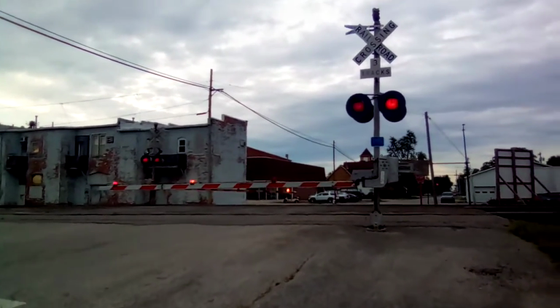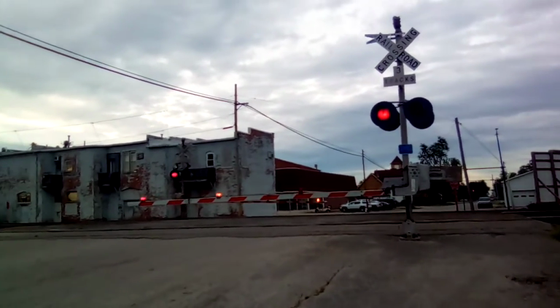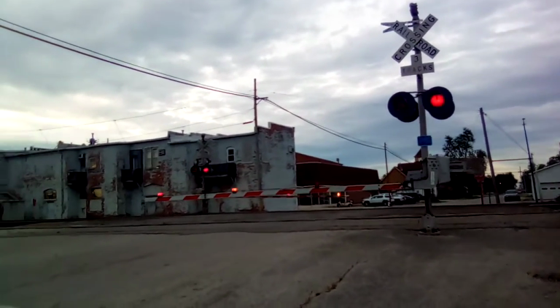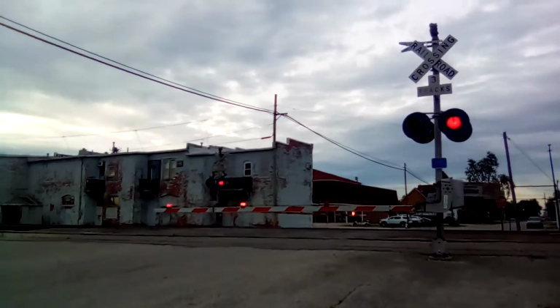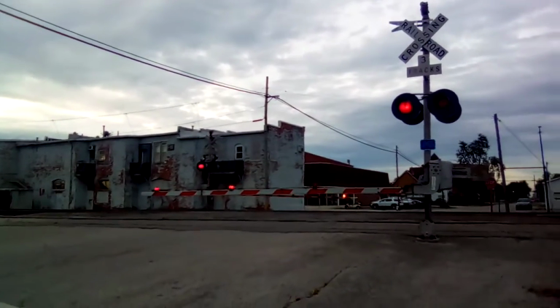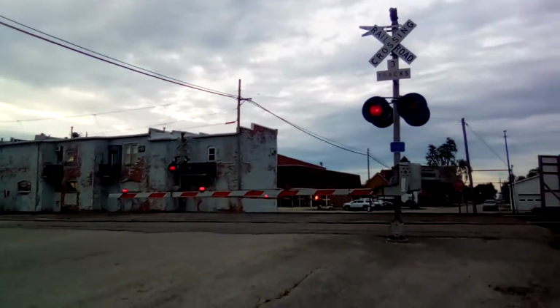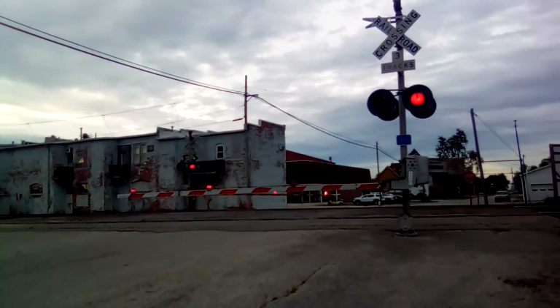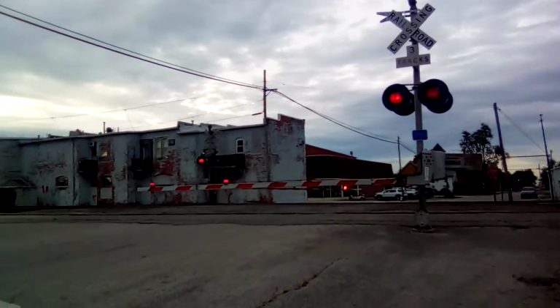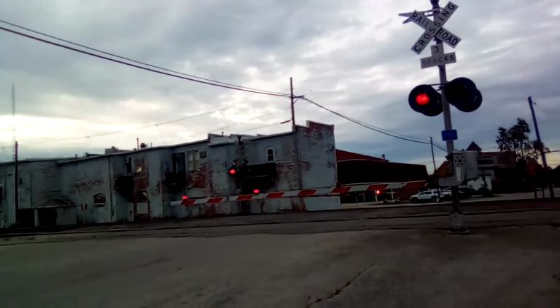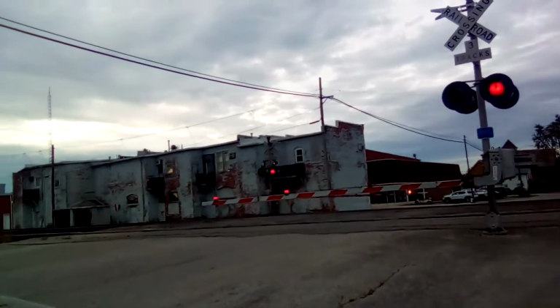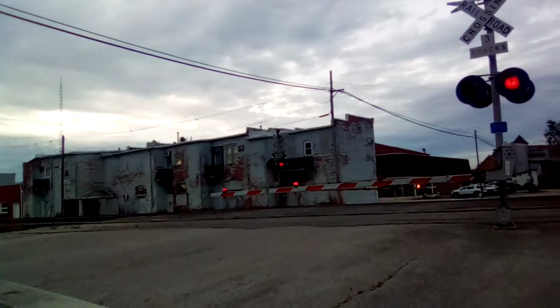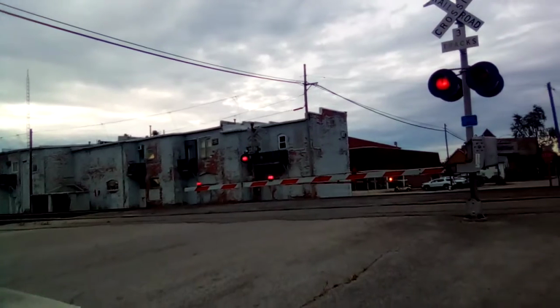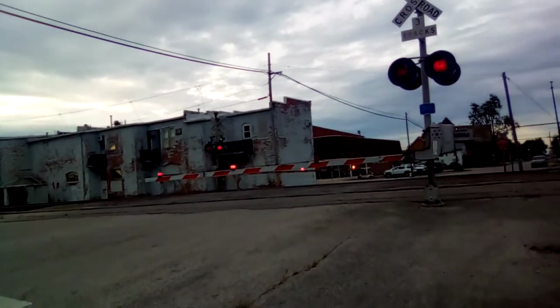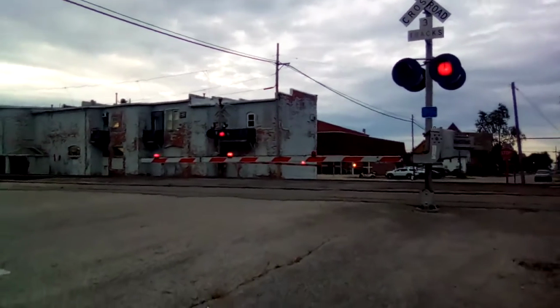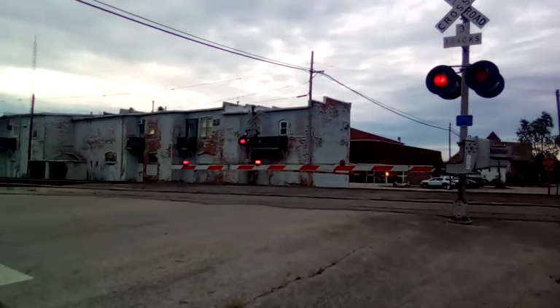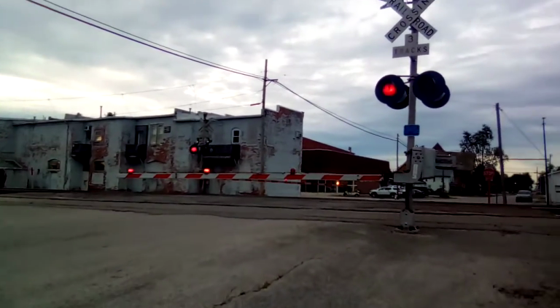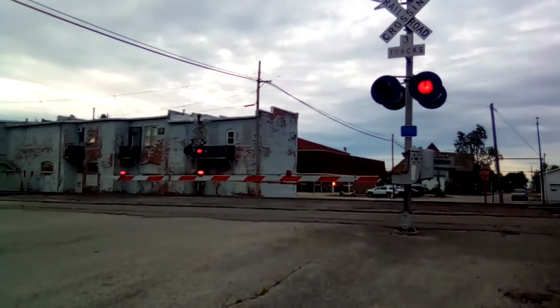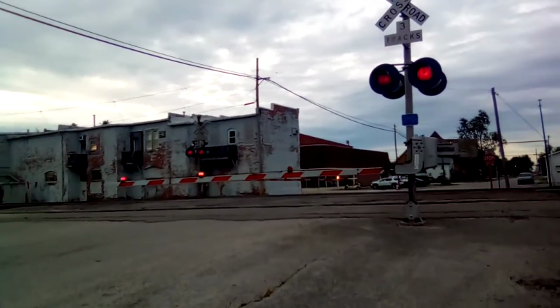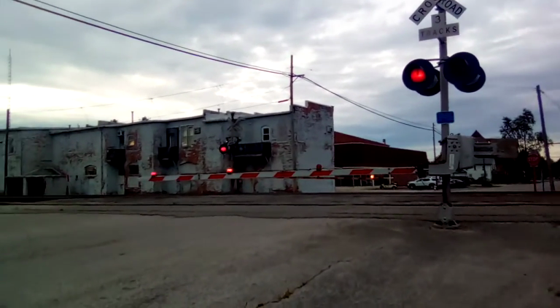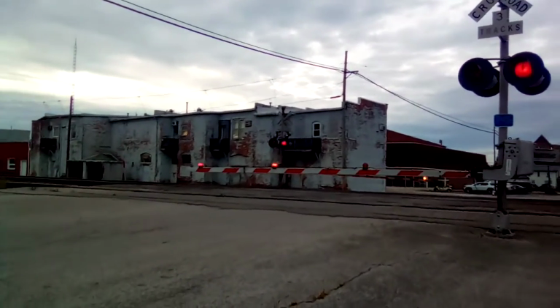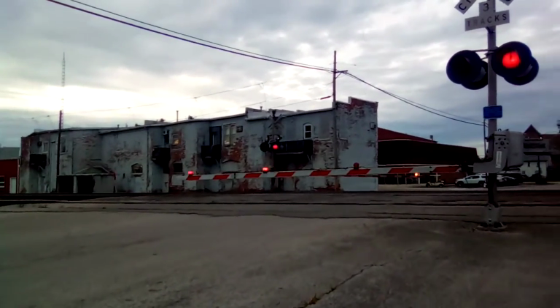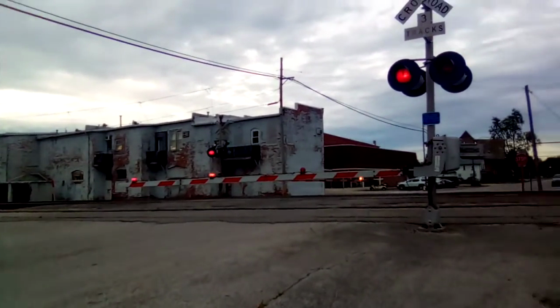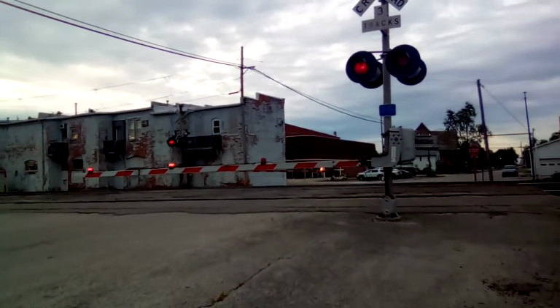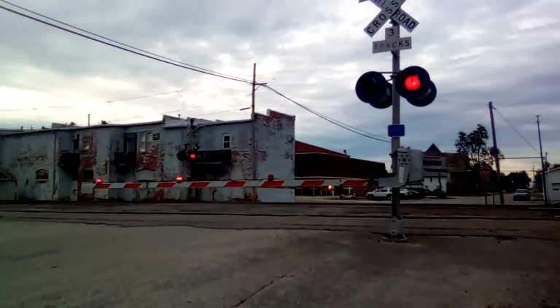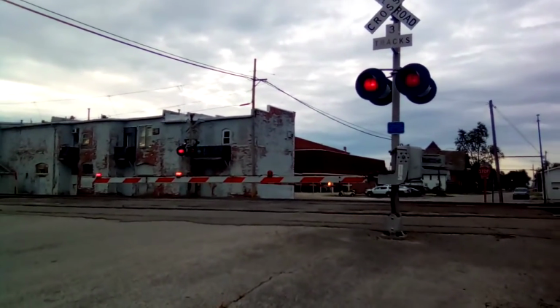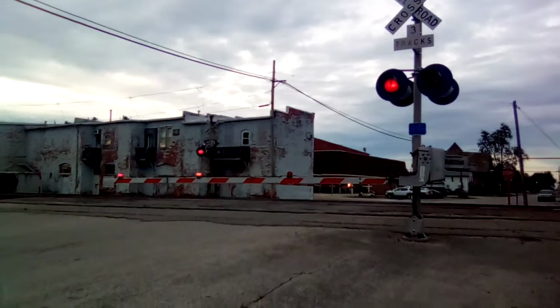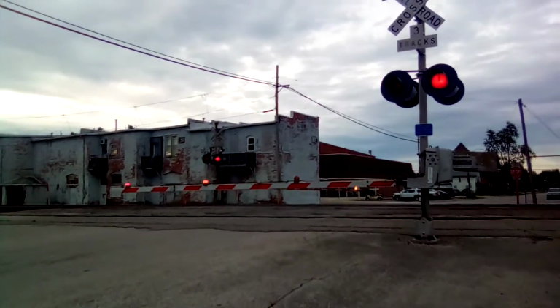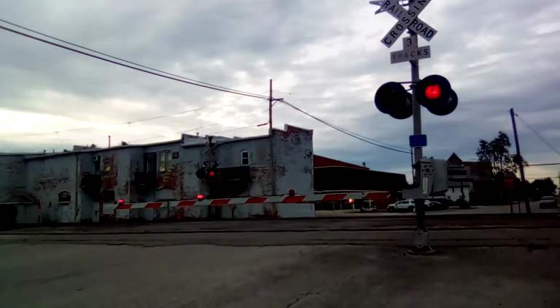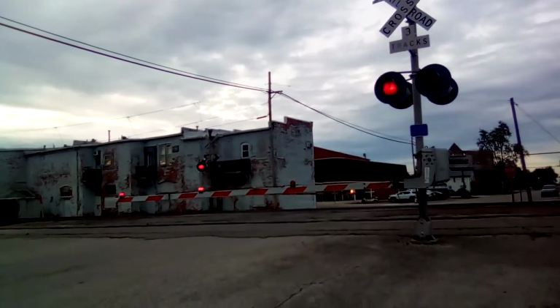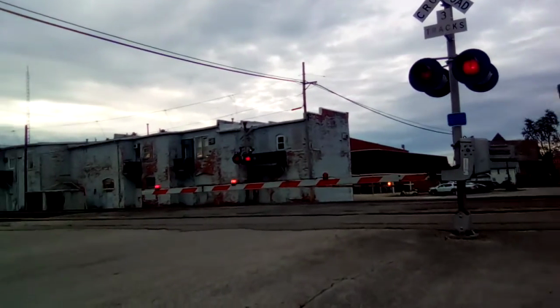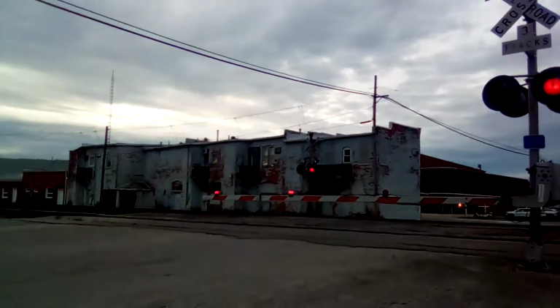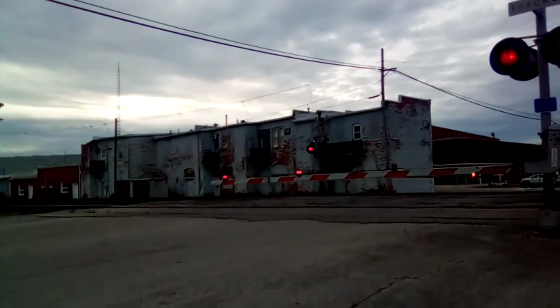Hey everybody. I'm here at Stearns Avenue Railroad Crossing here at milepost 62.43. We got a clear signal on track one here in Deschler.